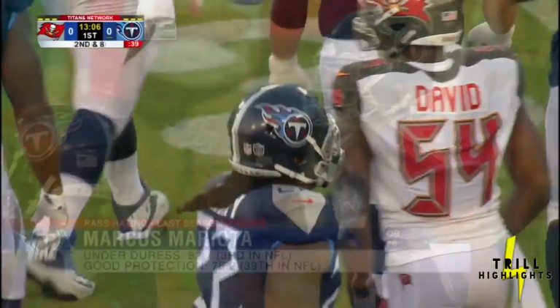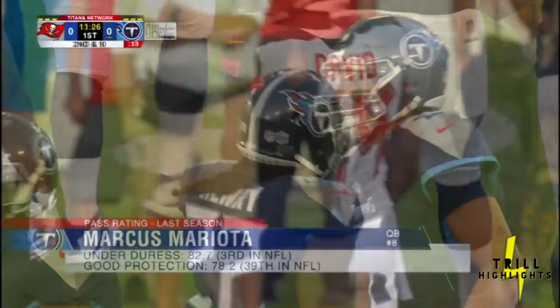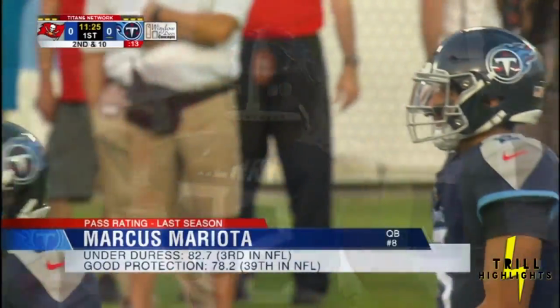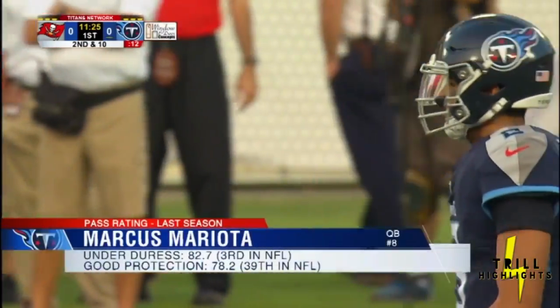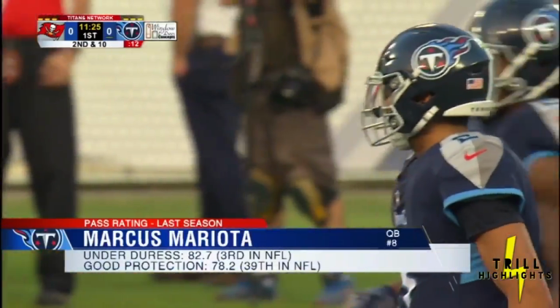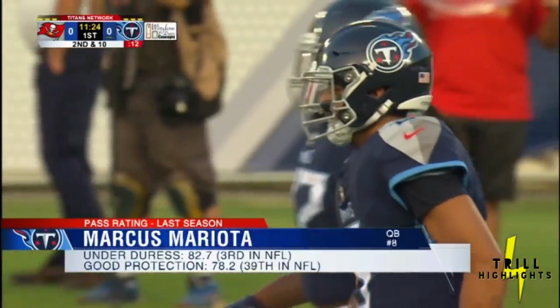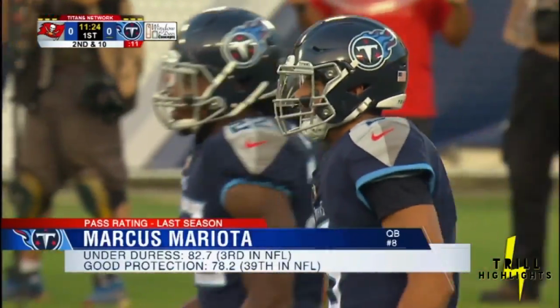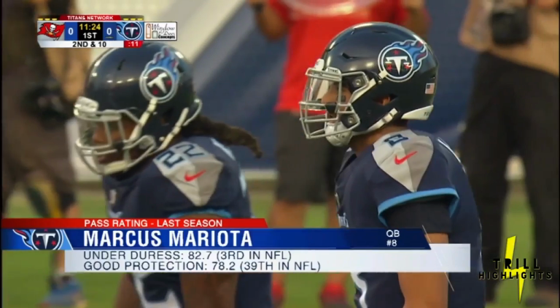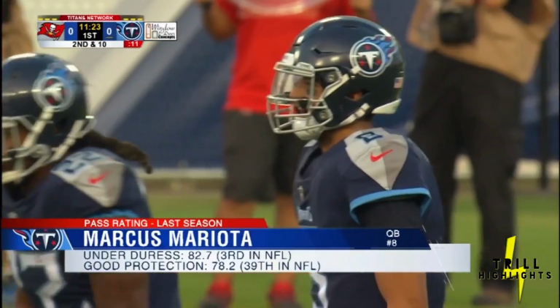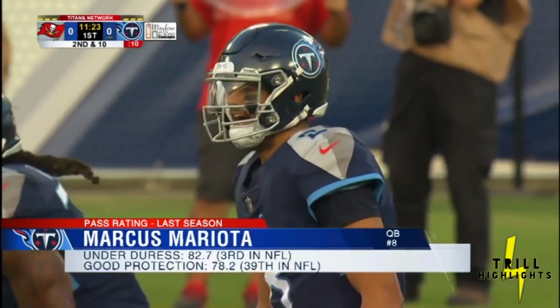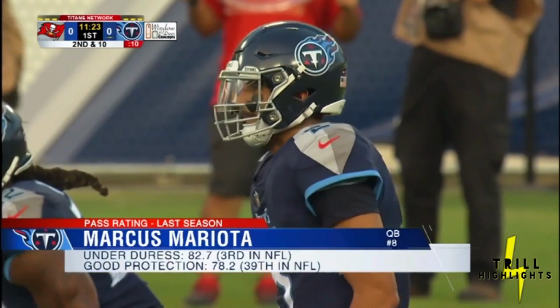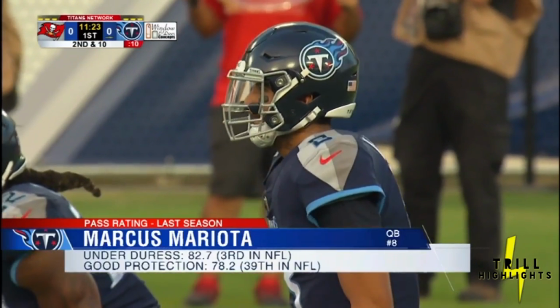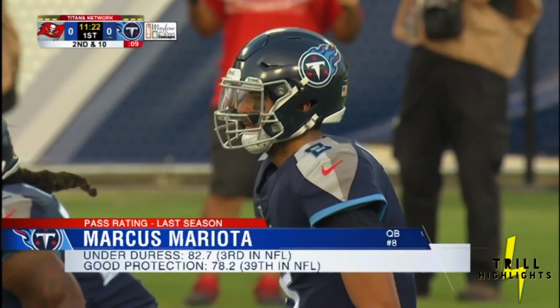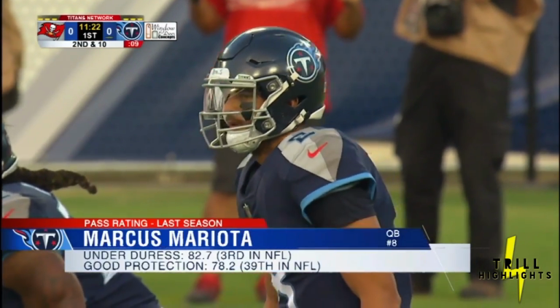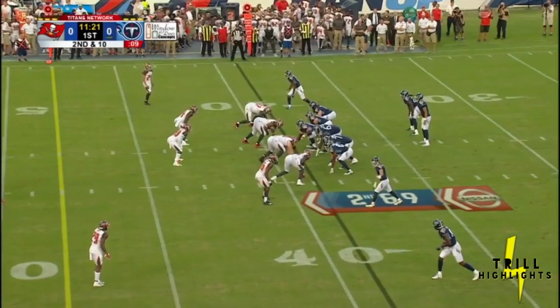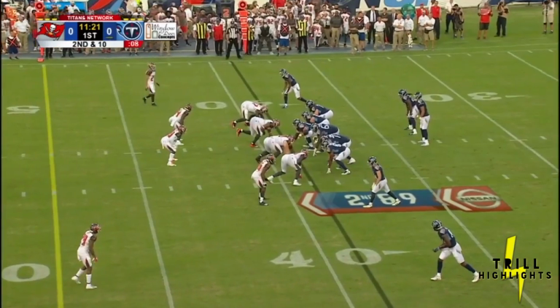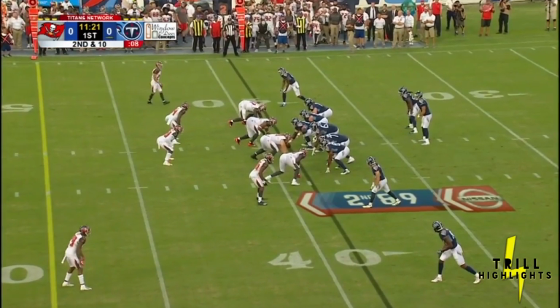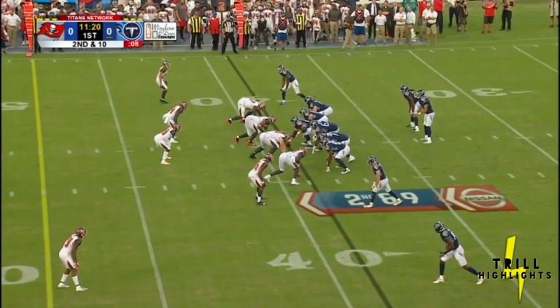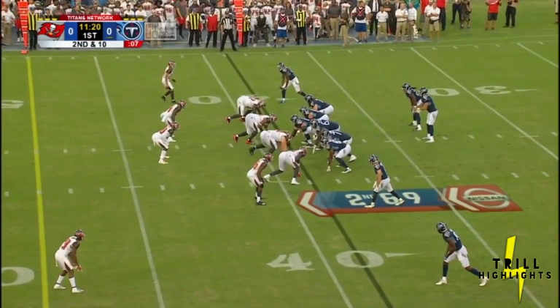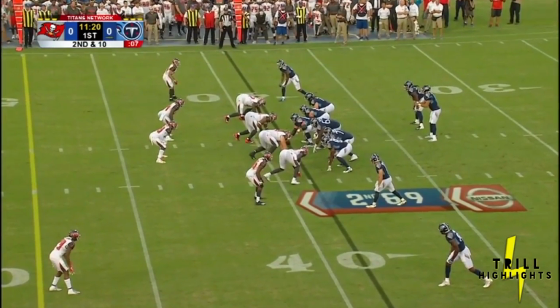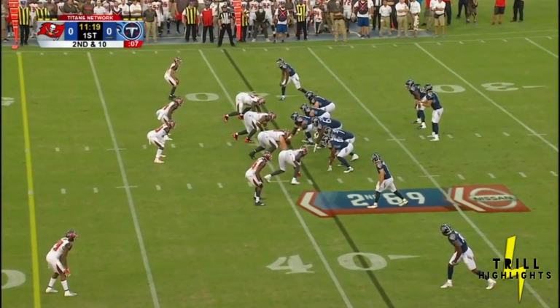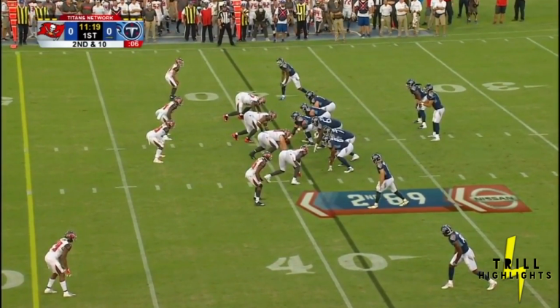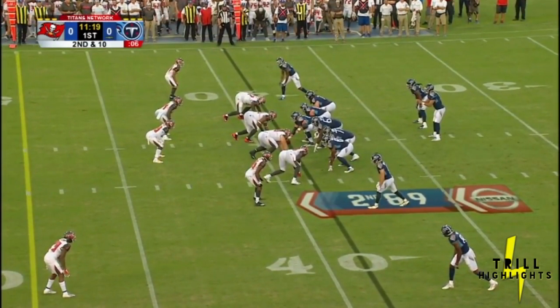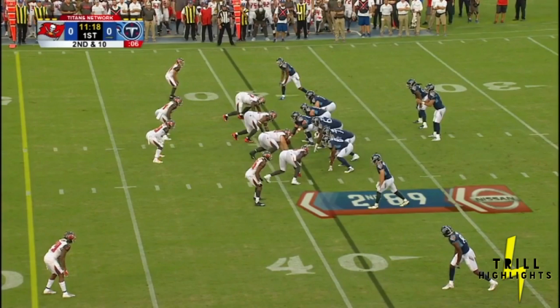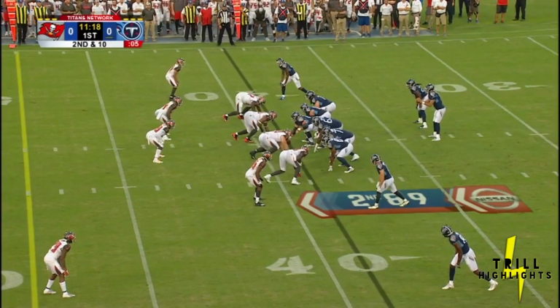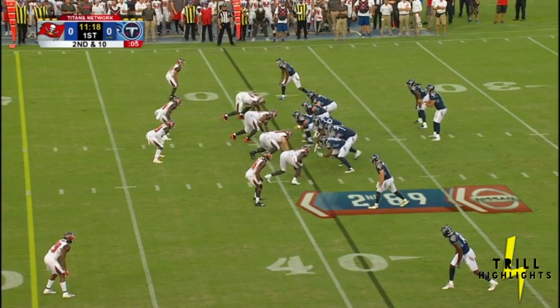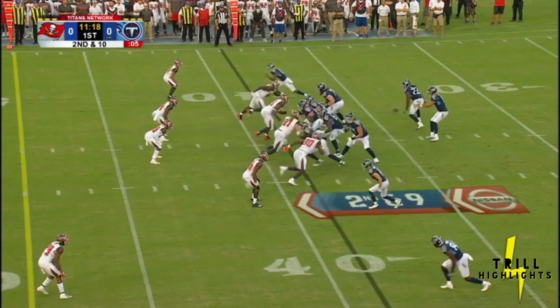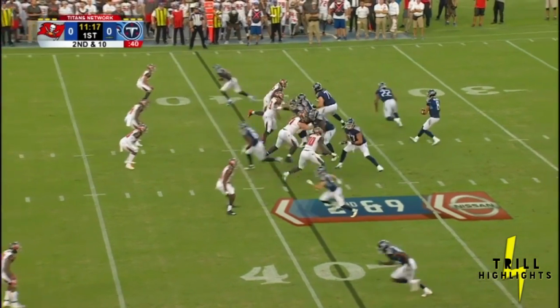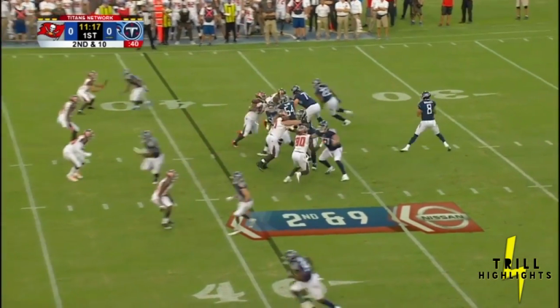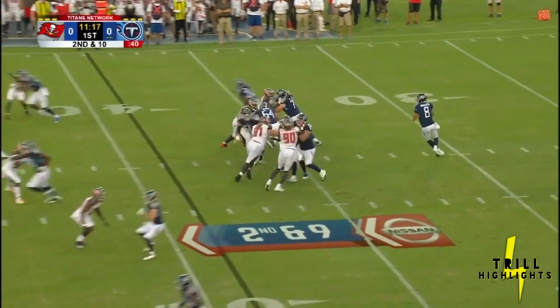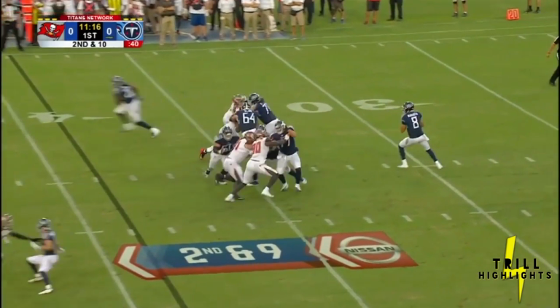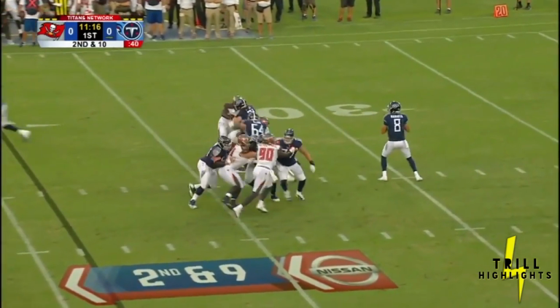Zone-blocking scheme with the offensive line where everyone moves to the right or the left in tandem. They'll have the power blocking going right at people, and that'll be like a nice changeup for the offensive line versus defensive fronts.